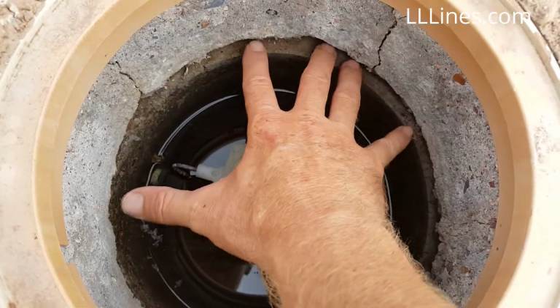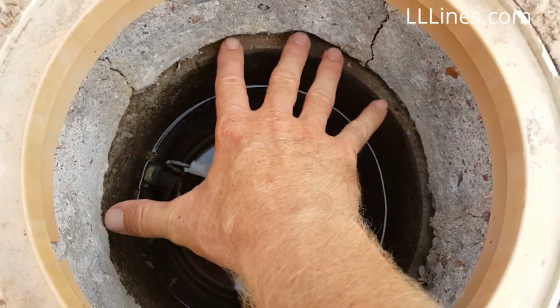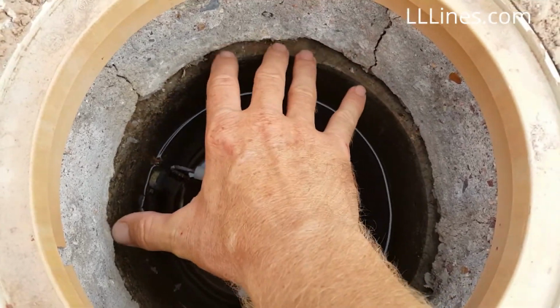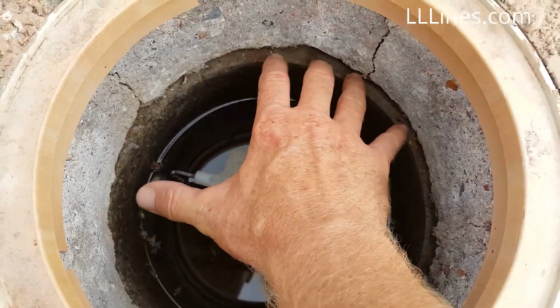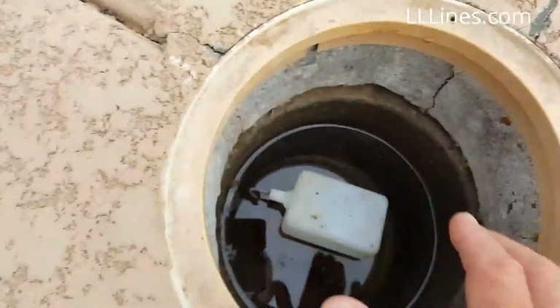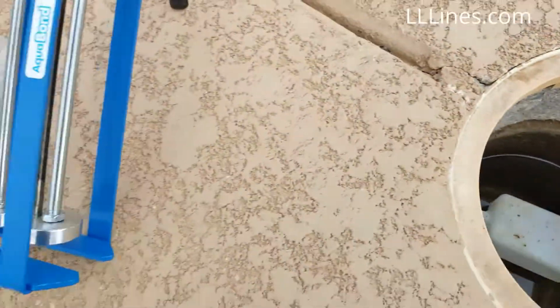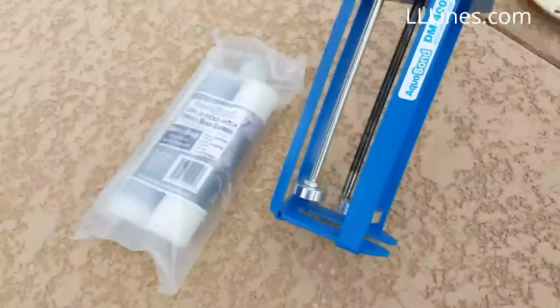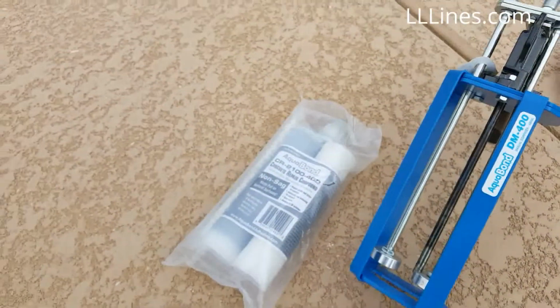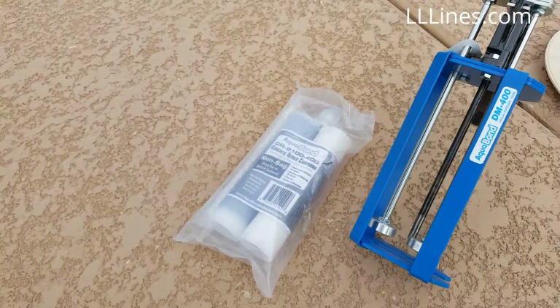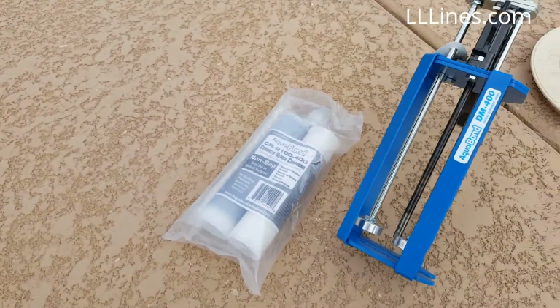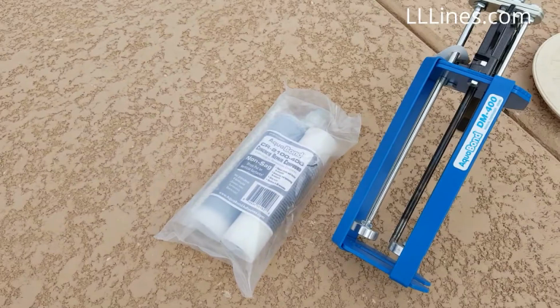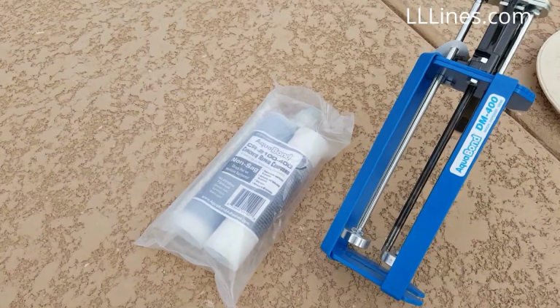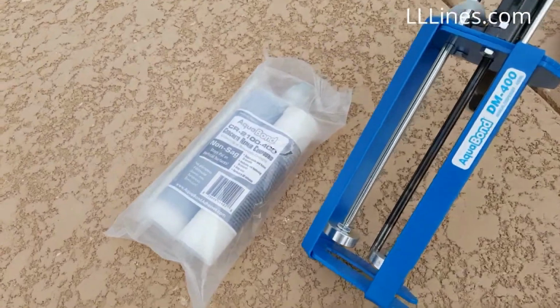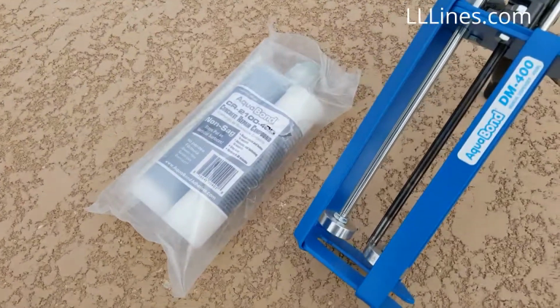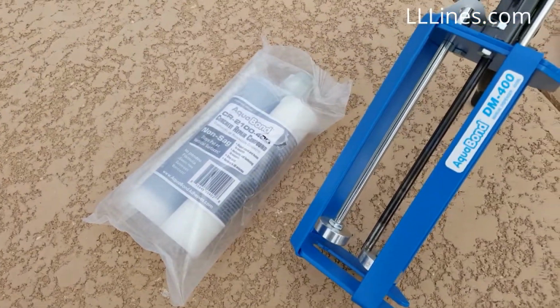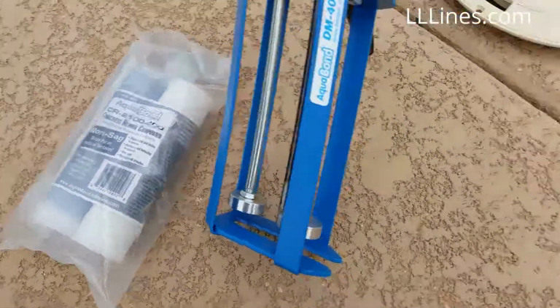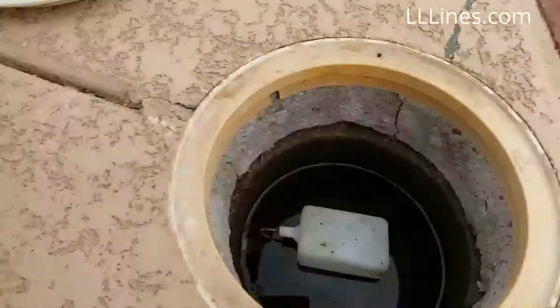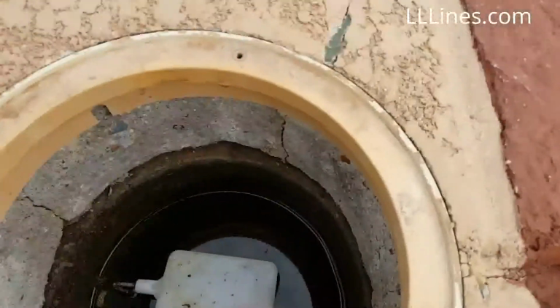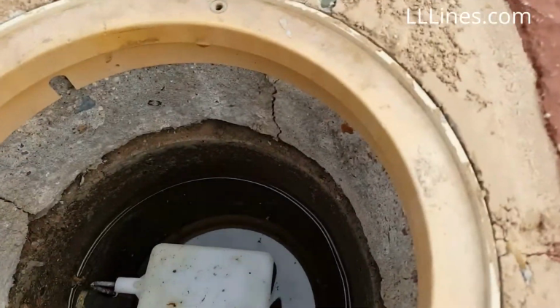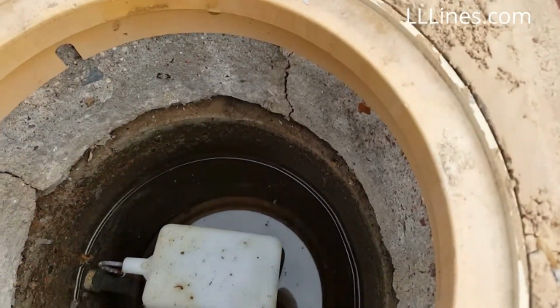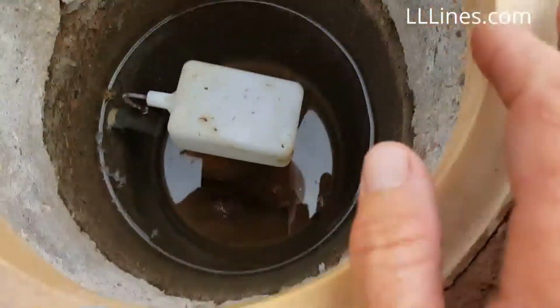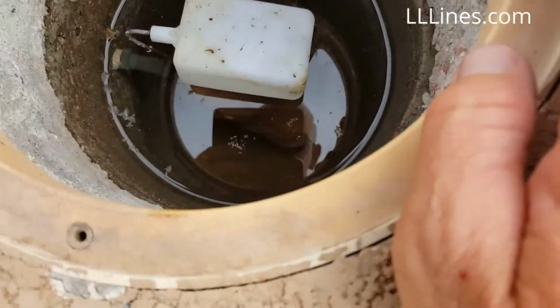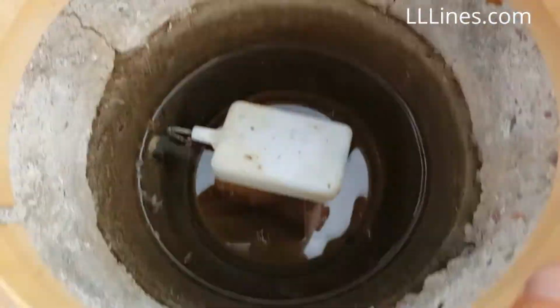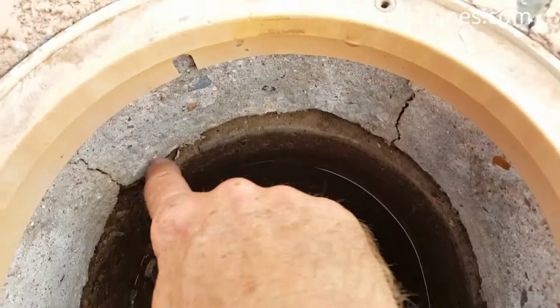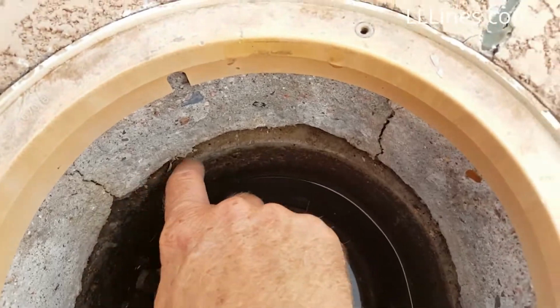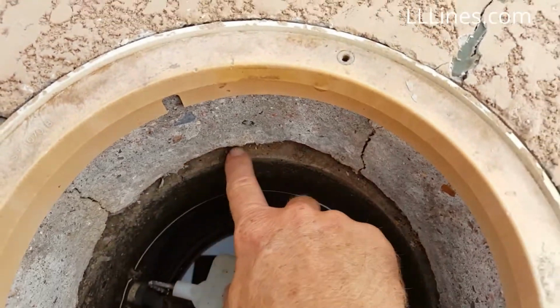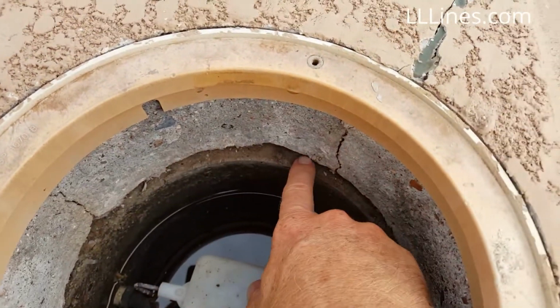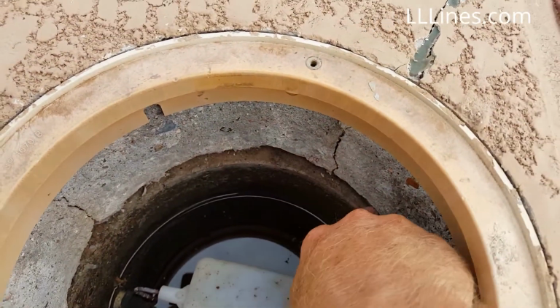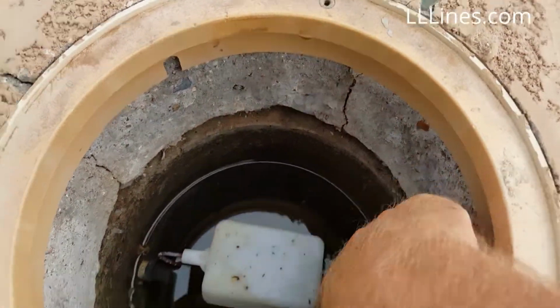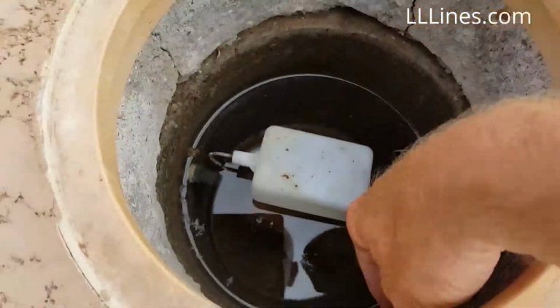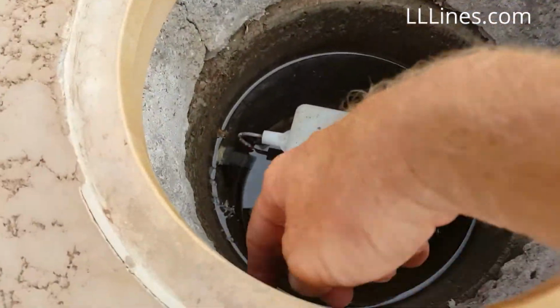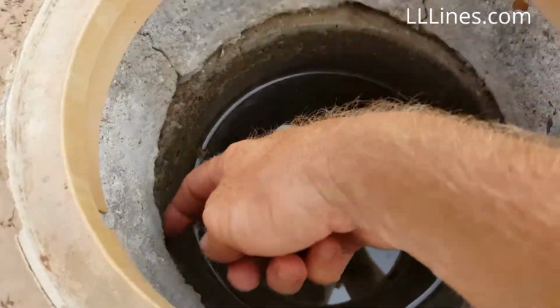So we're going to seal this up with the non-sagging Aquabond, the CR2100. This will be kind of a part two type video, but we're going to seal this all up with the Aquabond — just another good application.